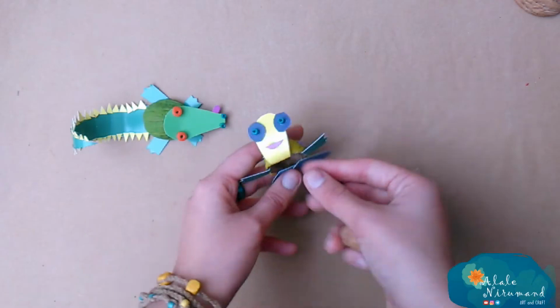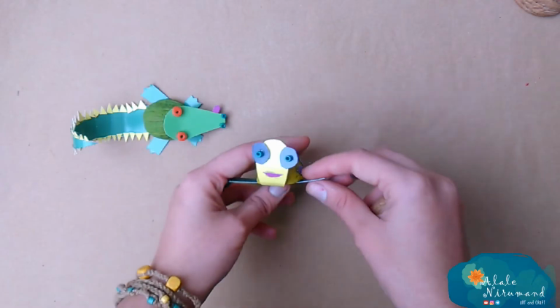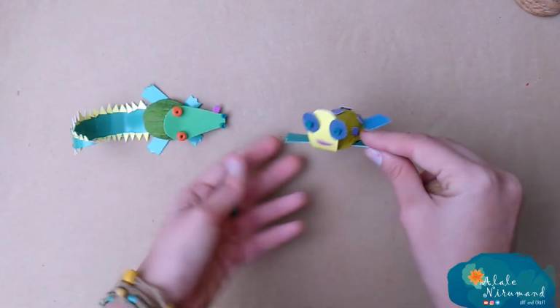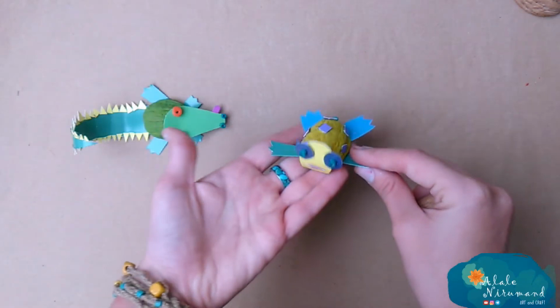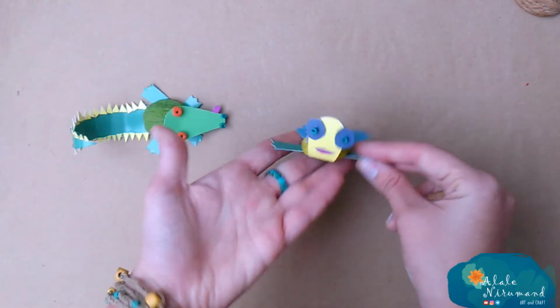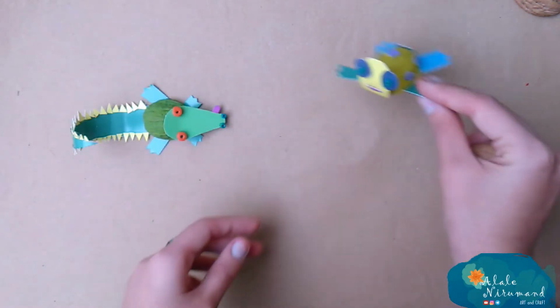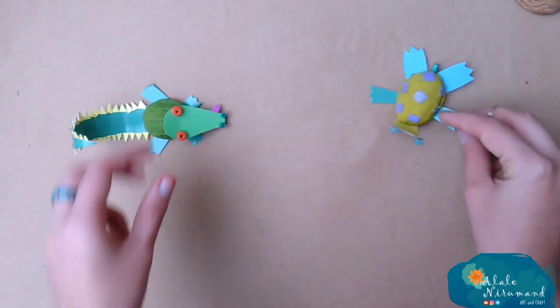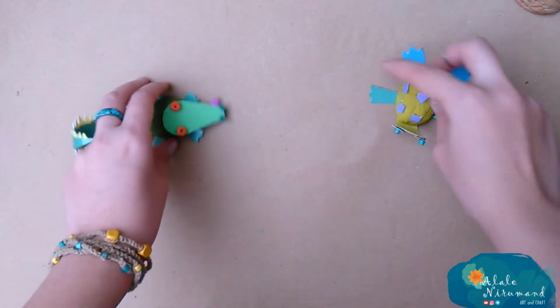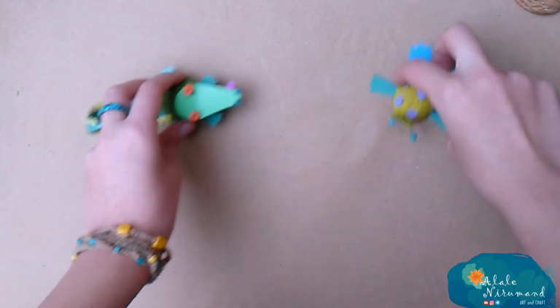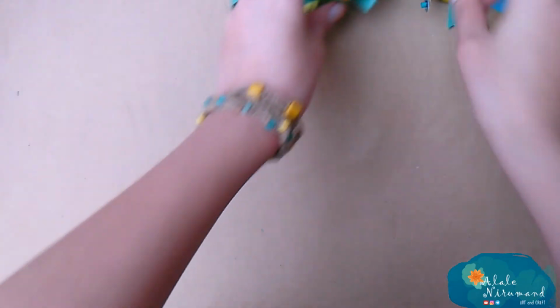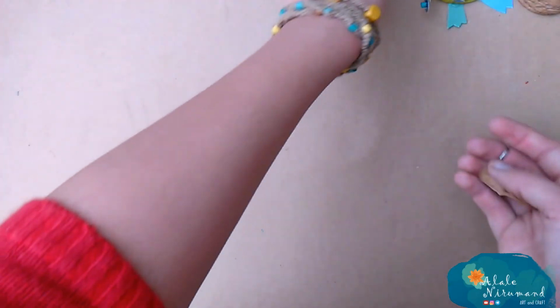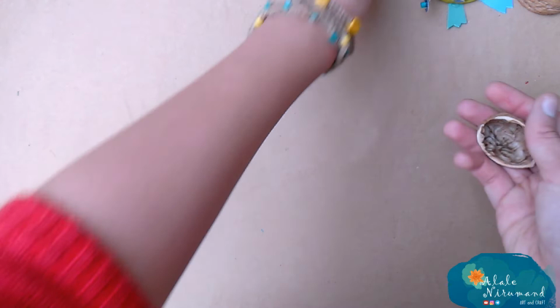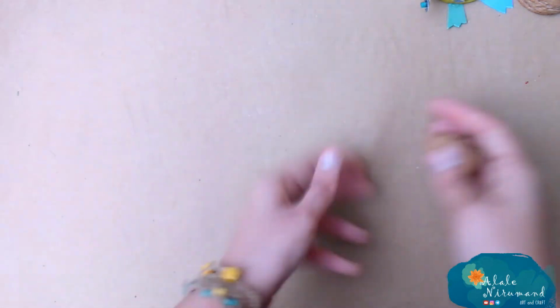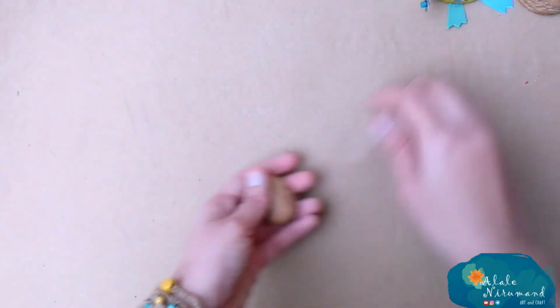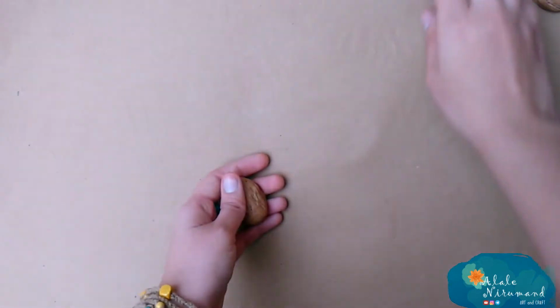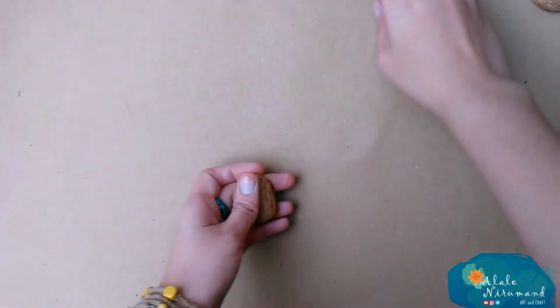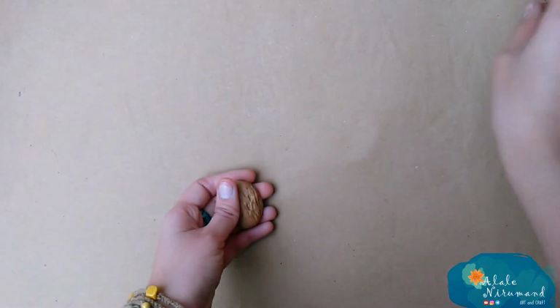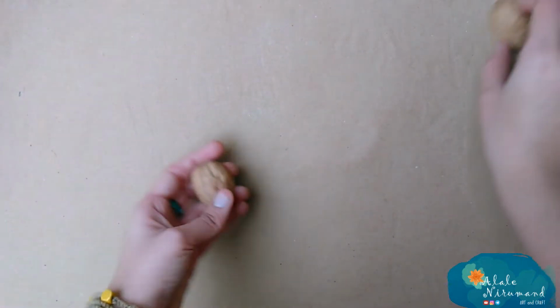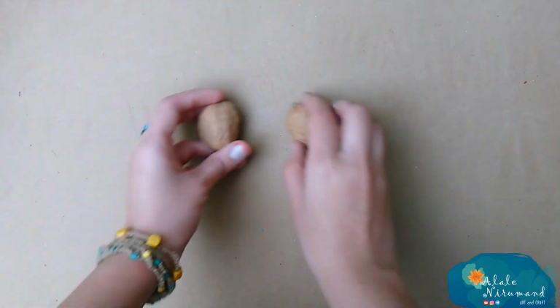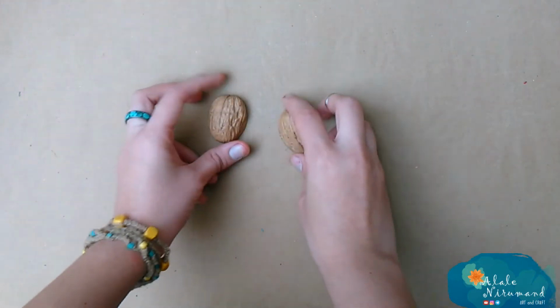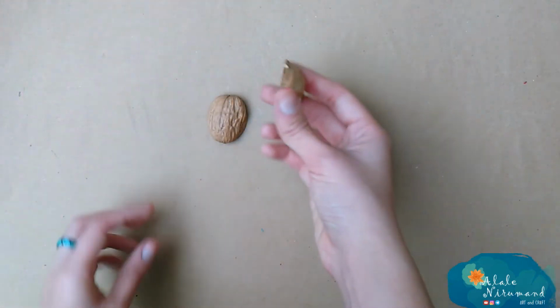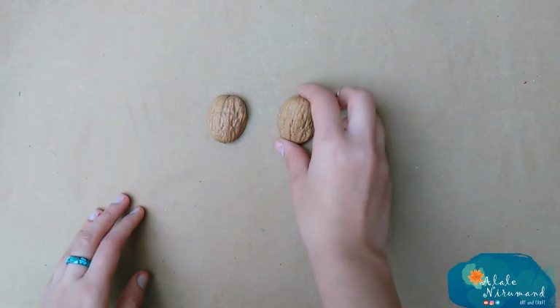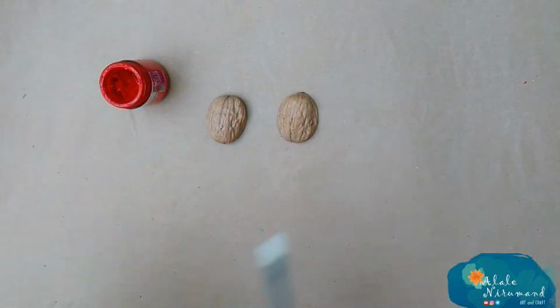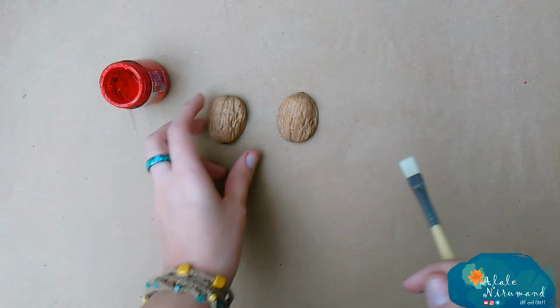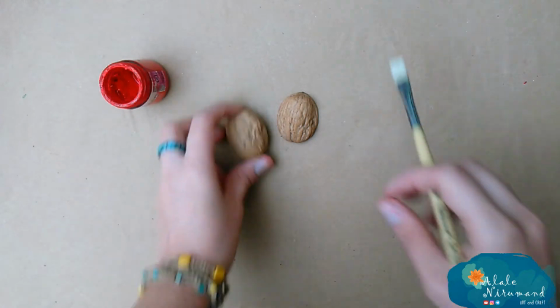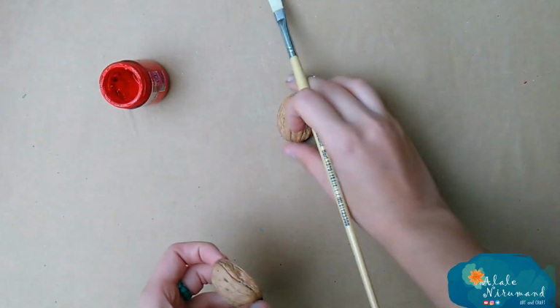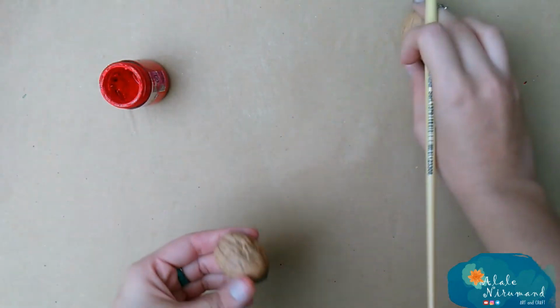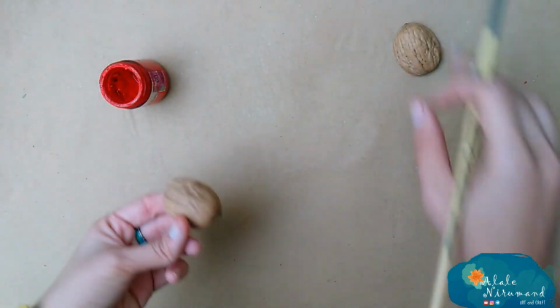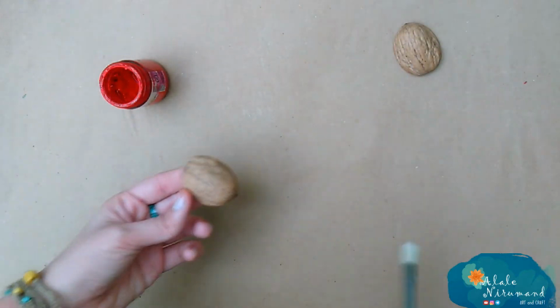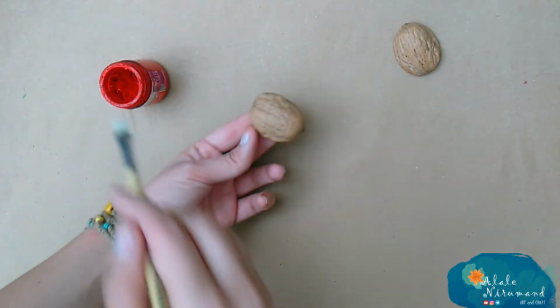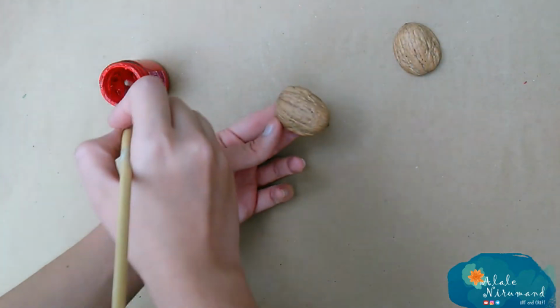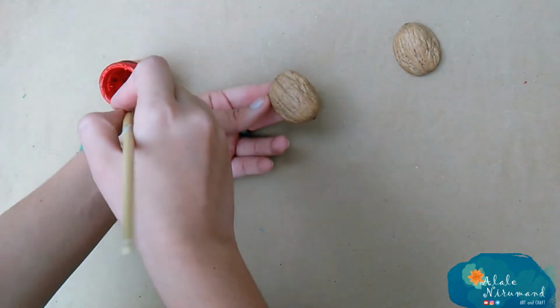So, in today's video, we try to make some animals with a walnut shell. Let's call it animal walnut crab or whatever you like. Just grab your stuff and come over here to make something new.